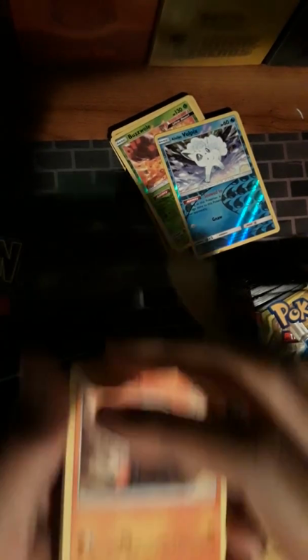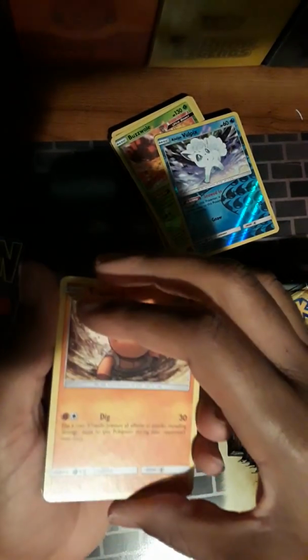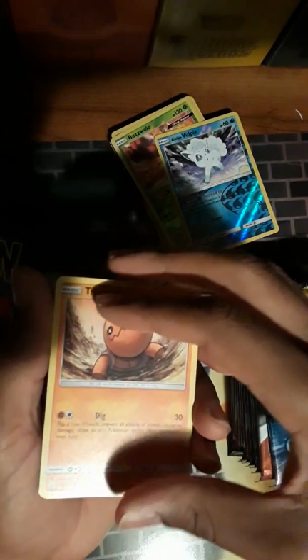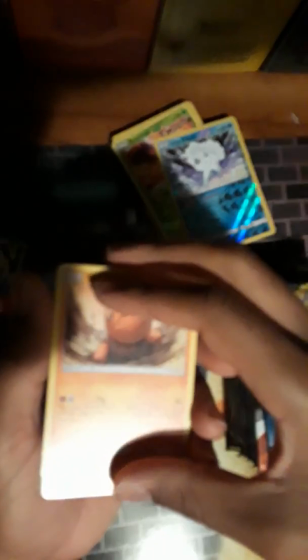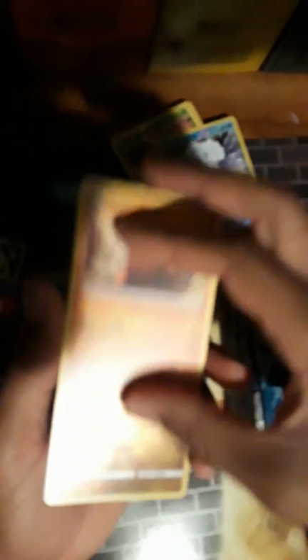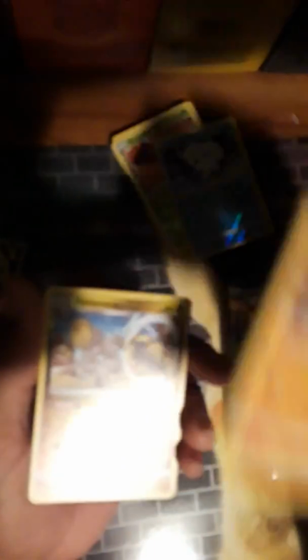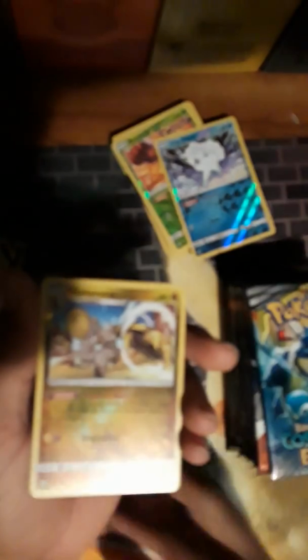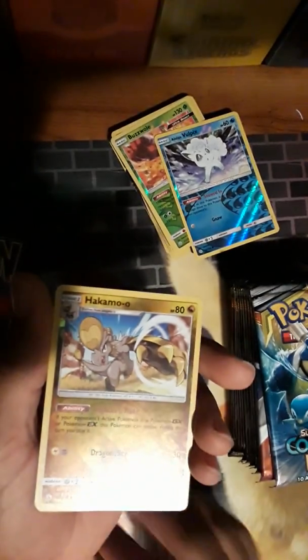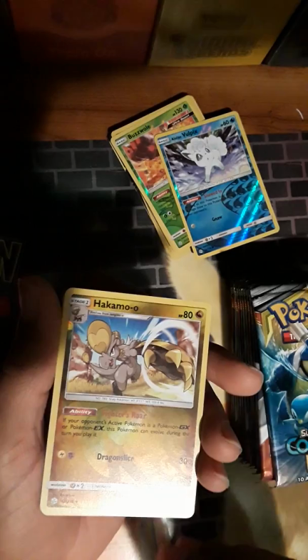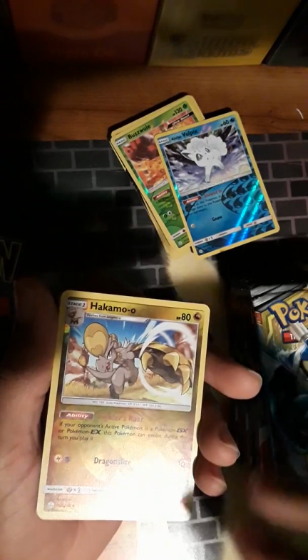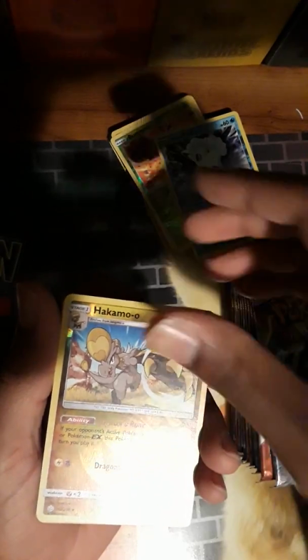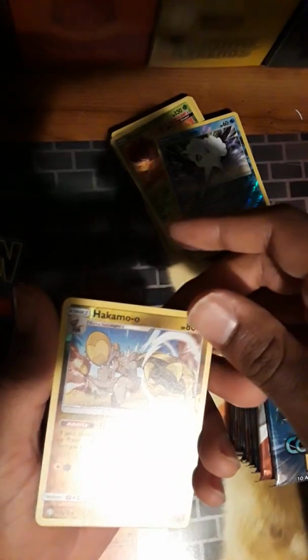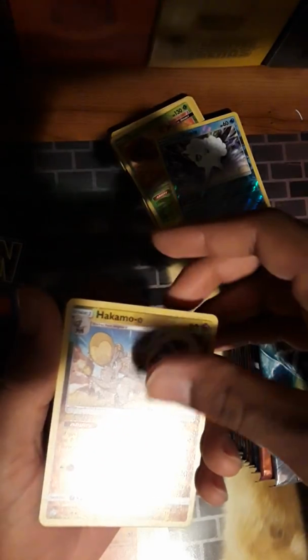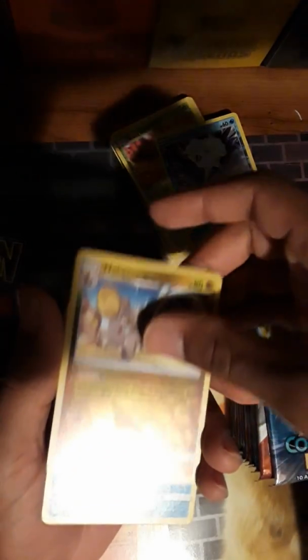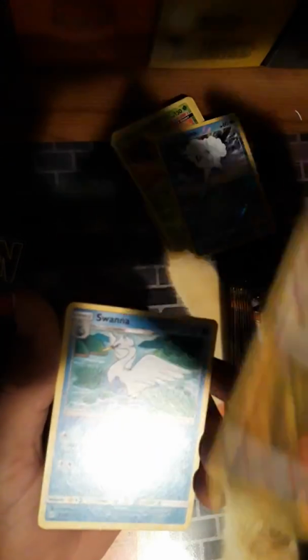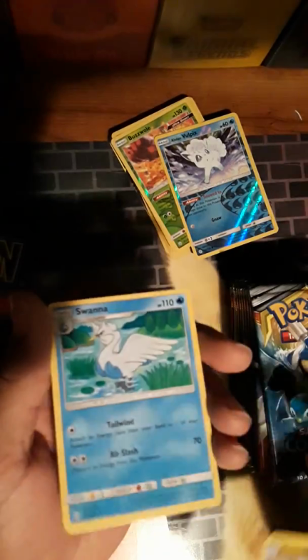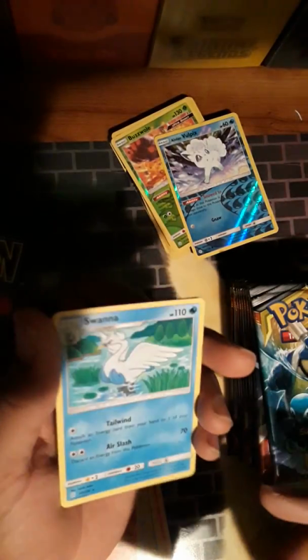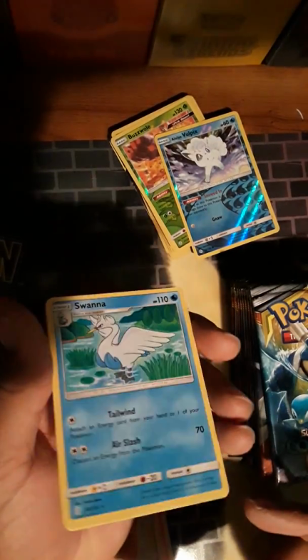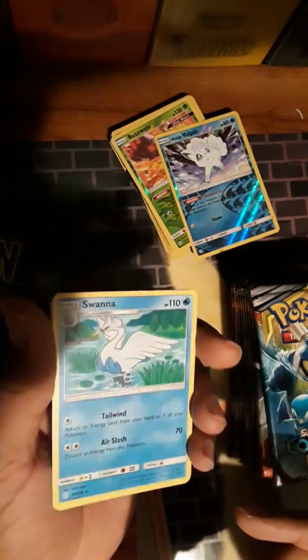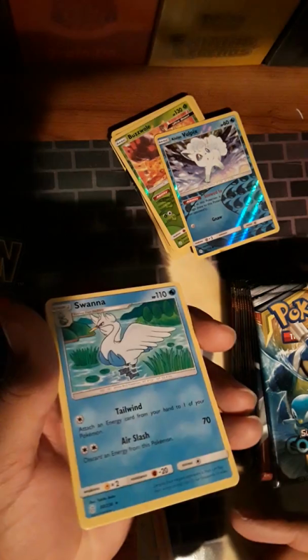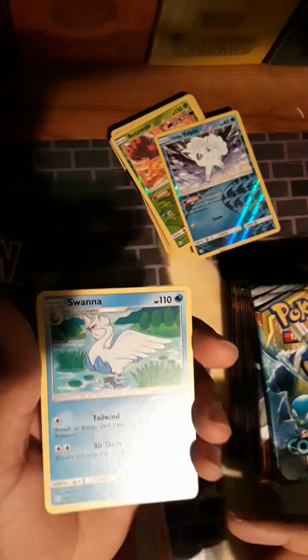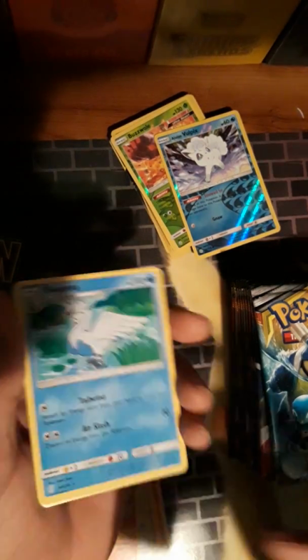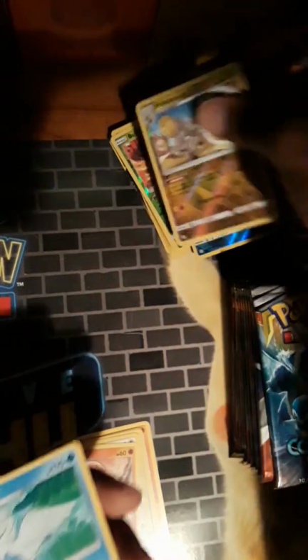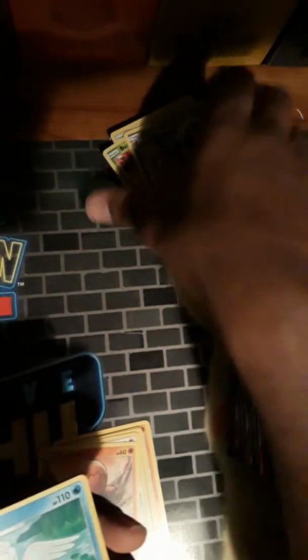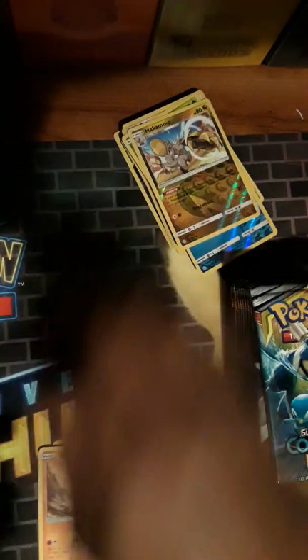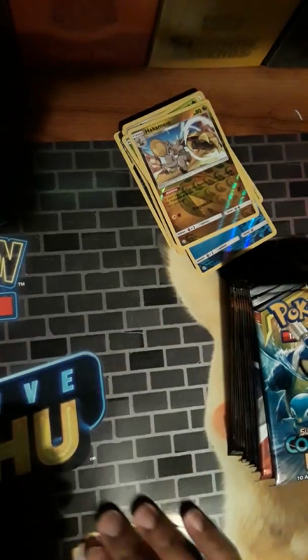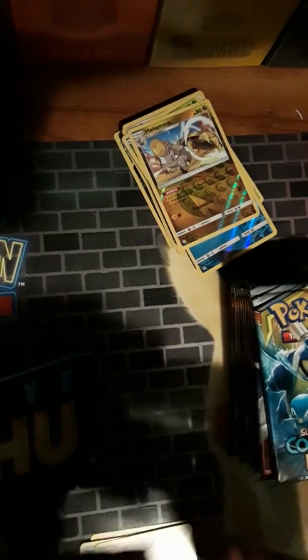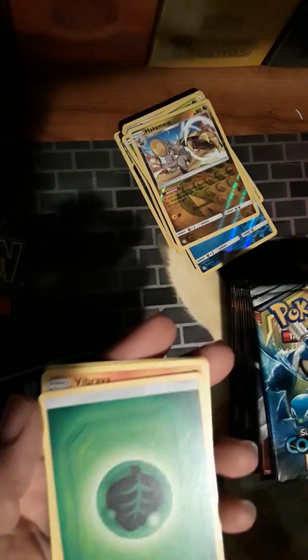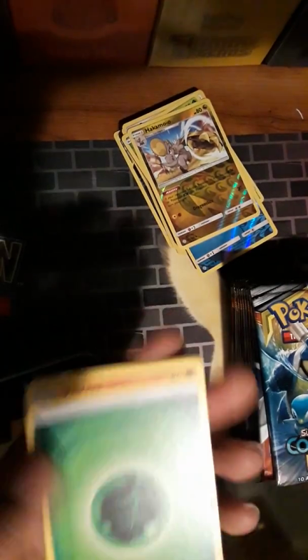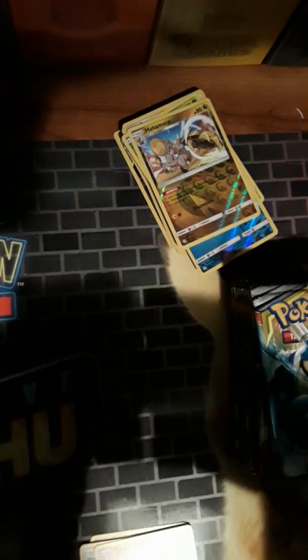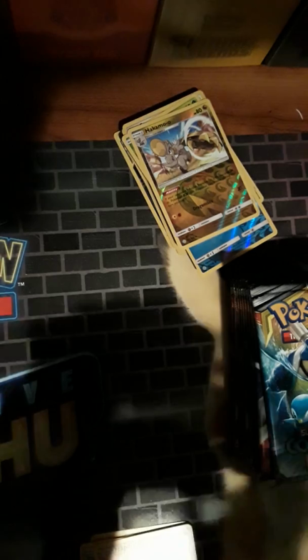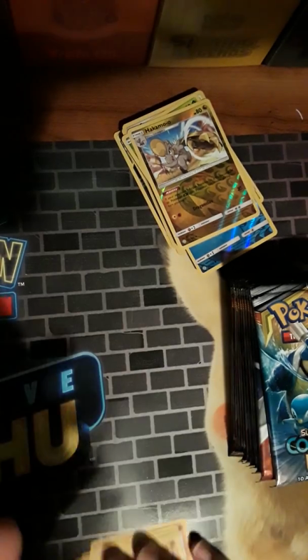Hakamo-o, and nope - another regular card, no hollow, but it was a white code. The energy is upside down again. I'm going to say it's a trend, not an error pack. It would be nice to get an error pack - some people open packs and all of a sudden there's all hollows. The worst error I've ever had was writing on one of my cards fresh out of the pack.